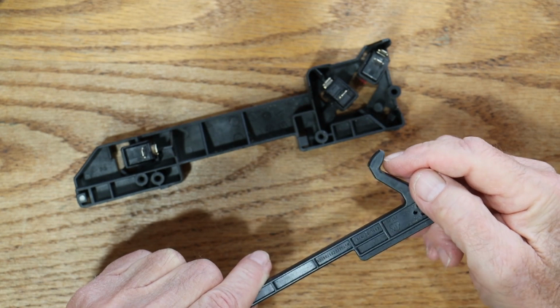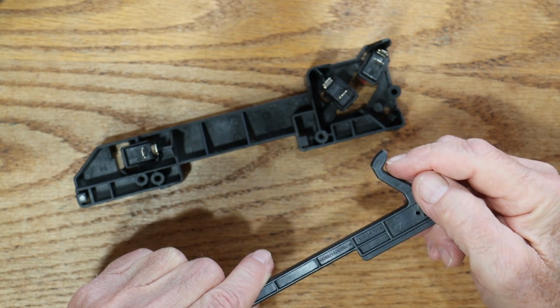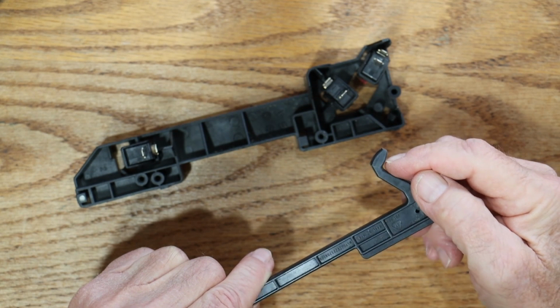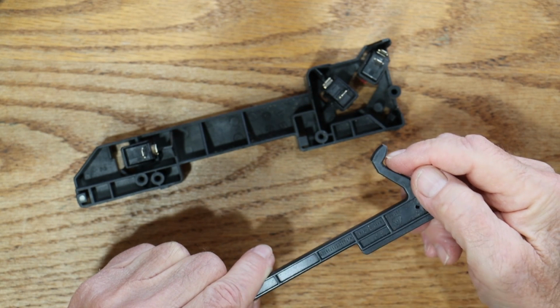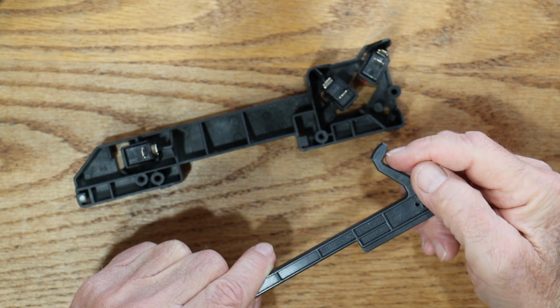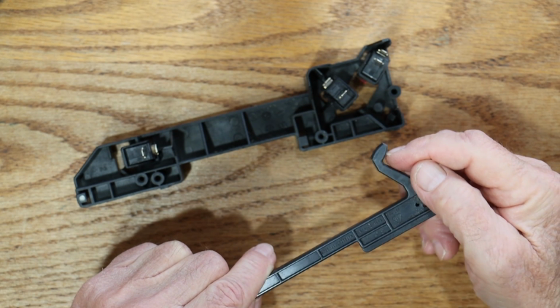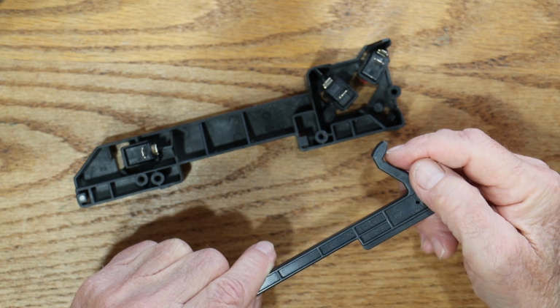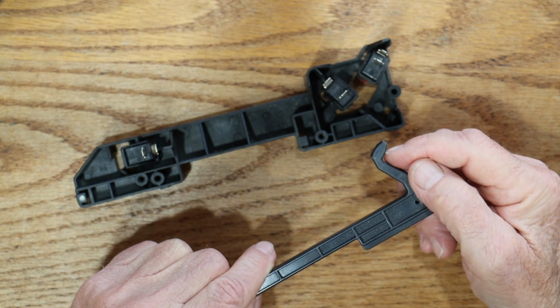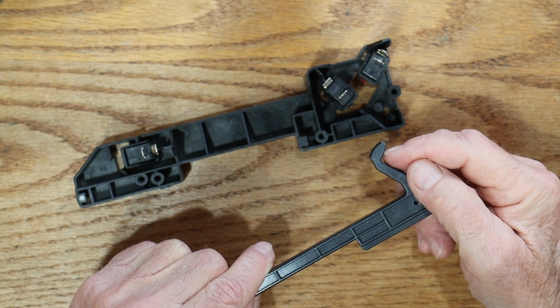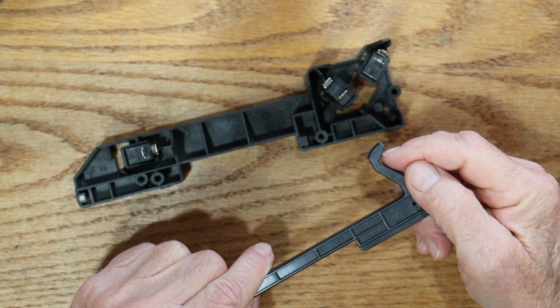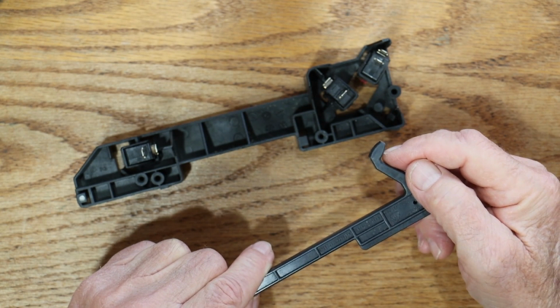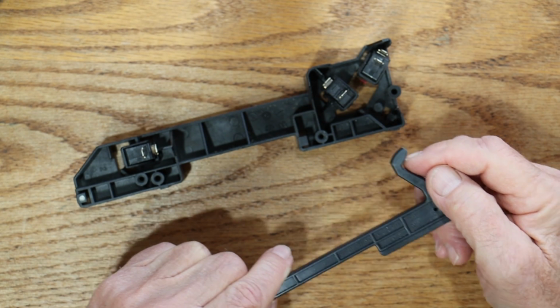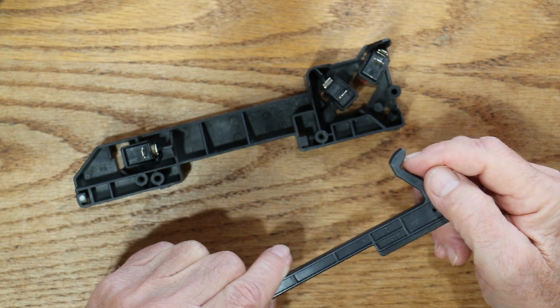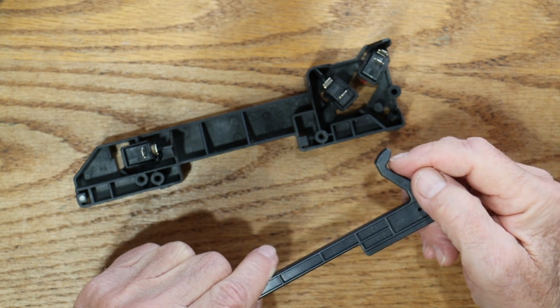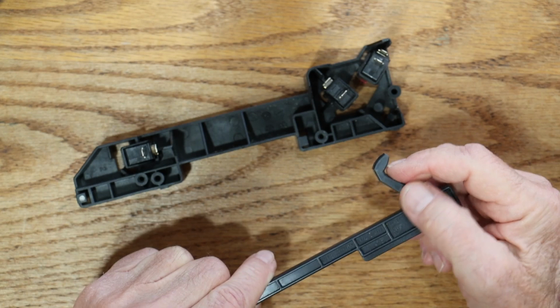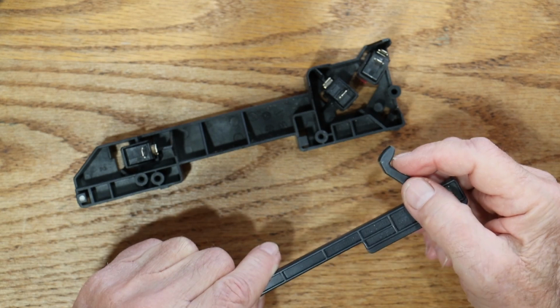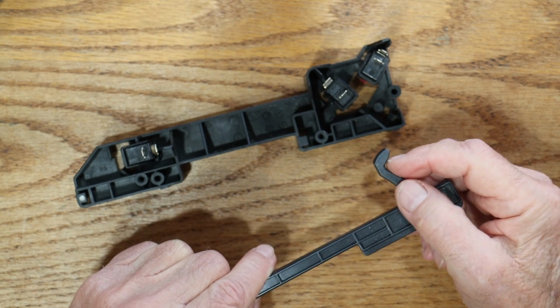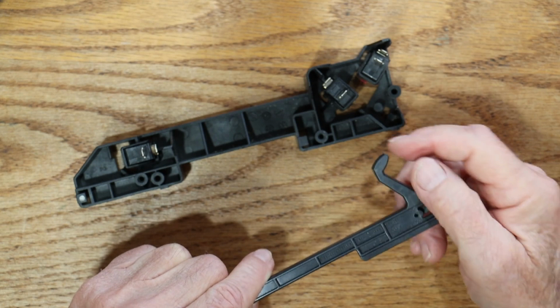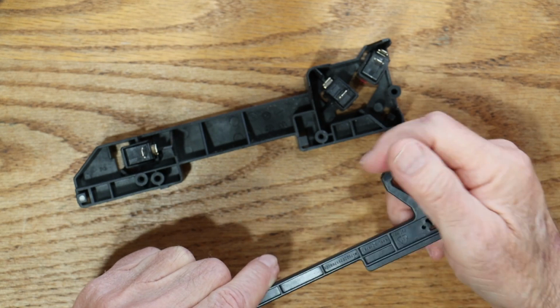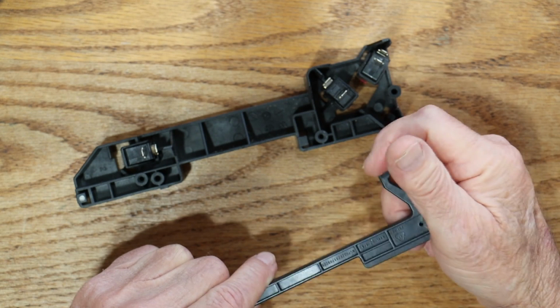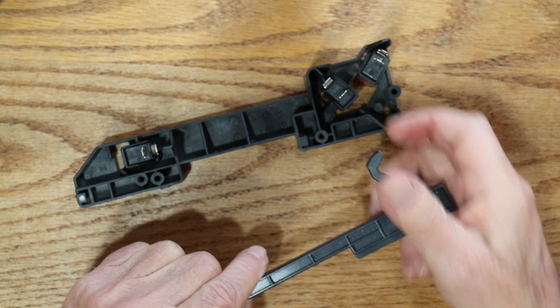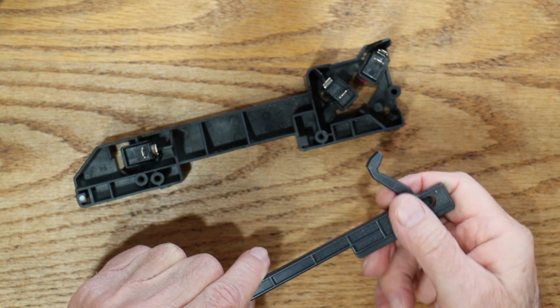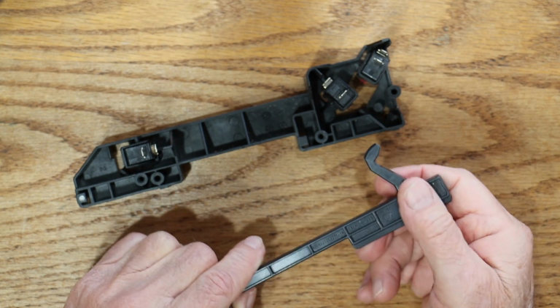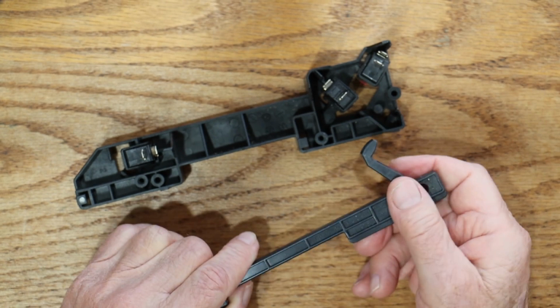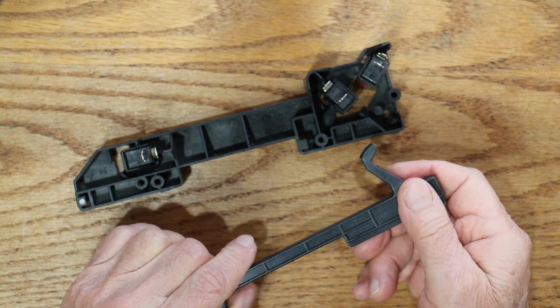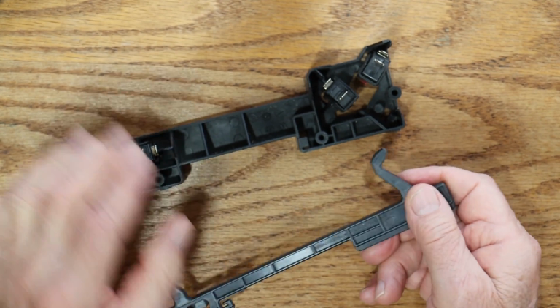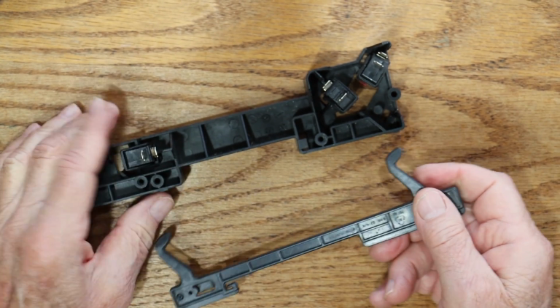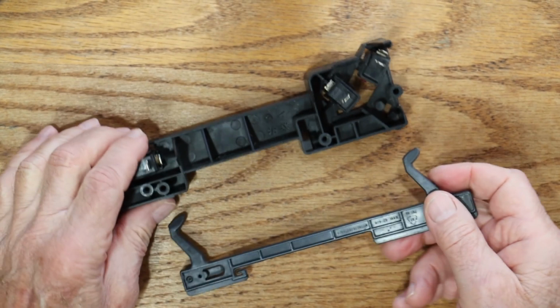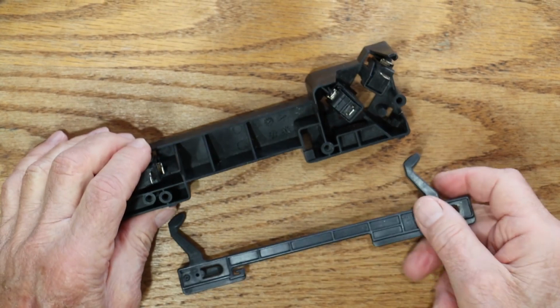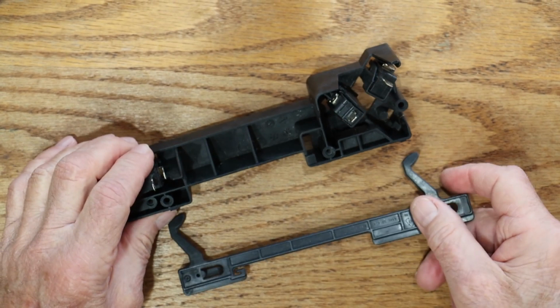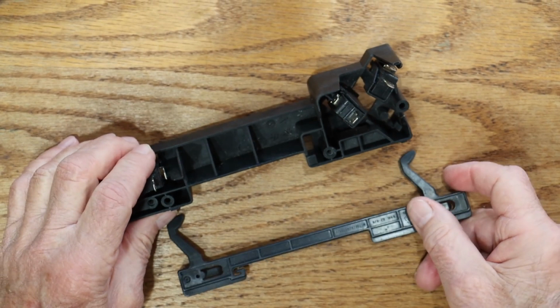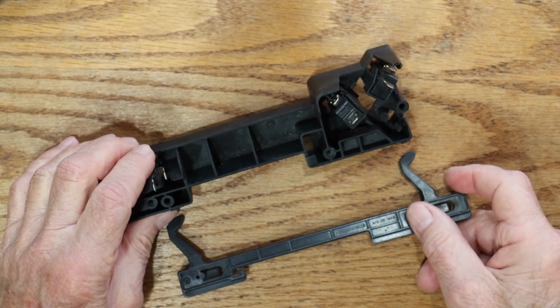...this has to be basically pinched between the switch here and the edge of this plastic part. But over the years, that wears away, and when this goes in, it doesn't push on the part, and that's what blows the fuse.